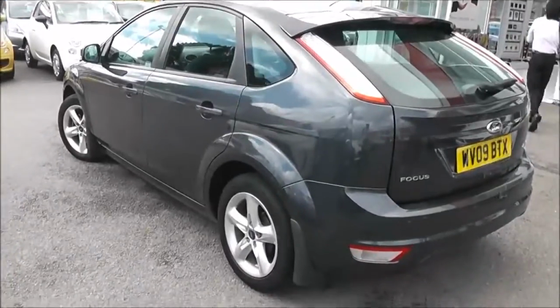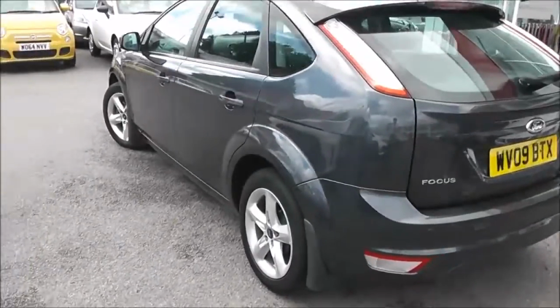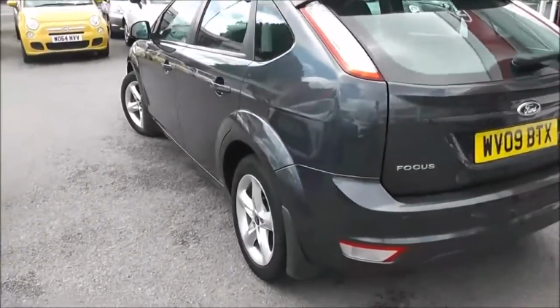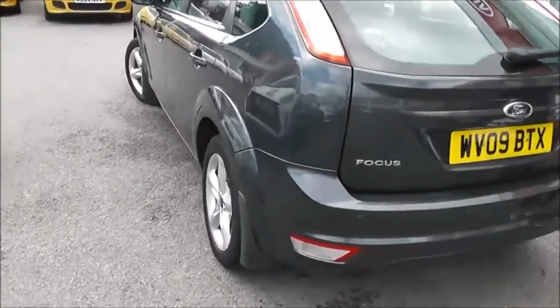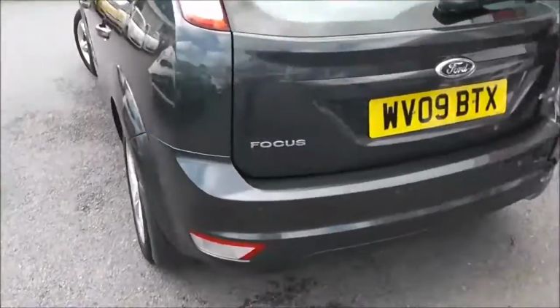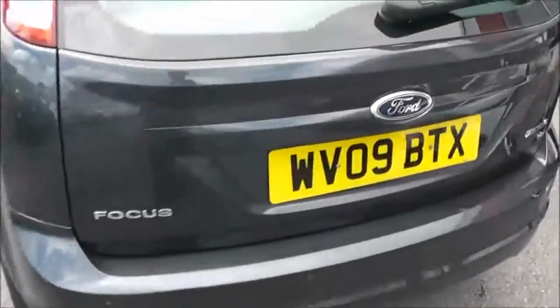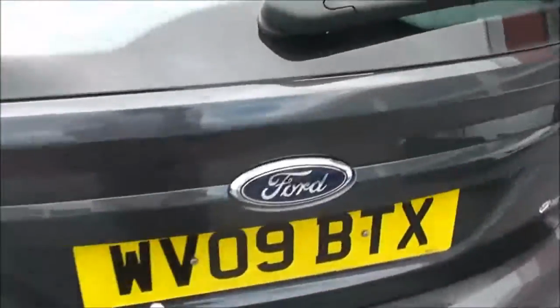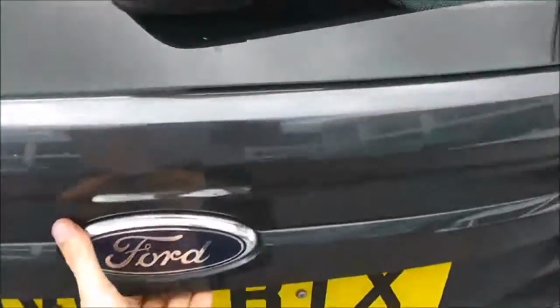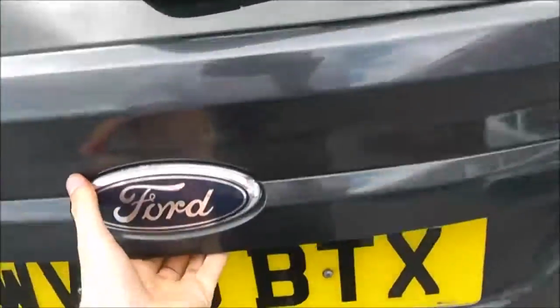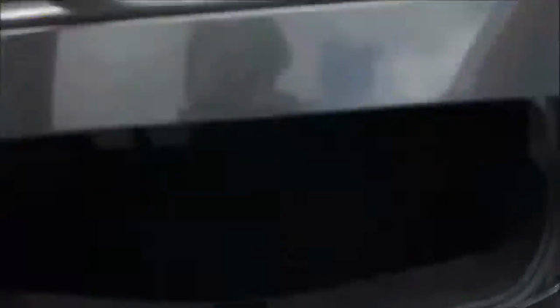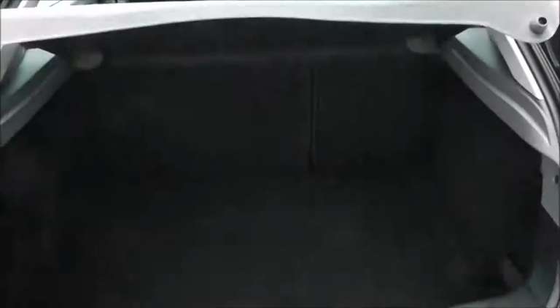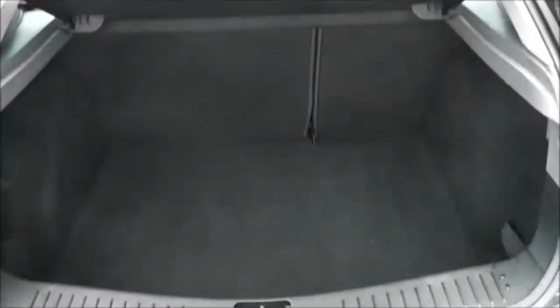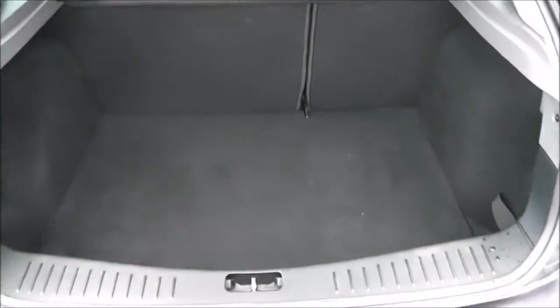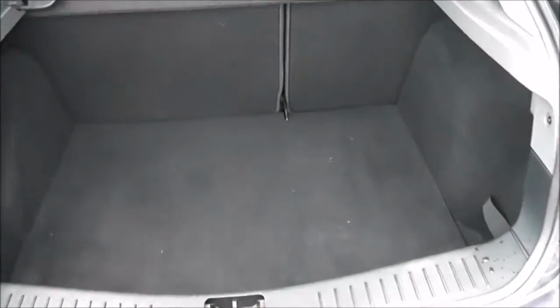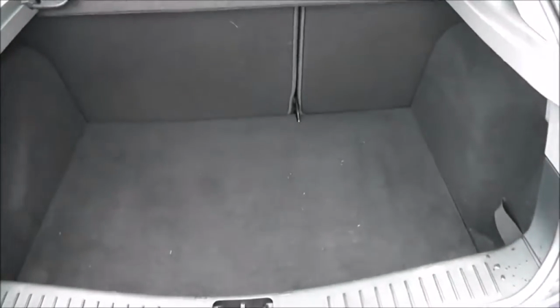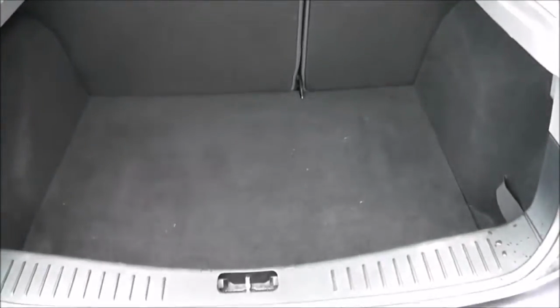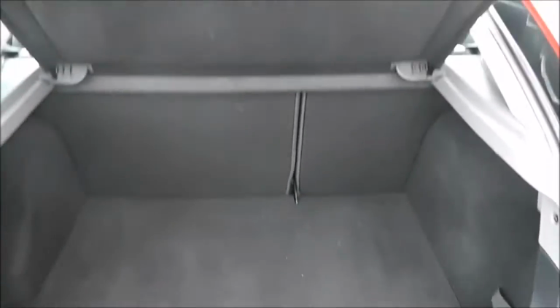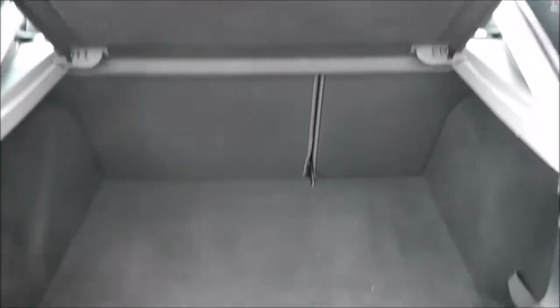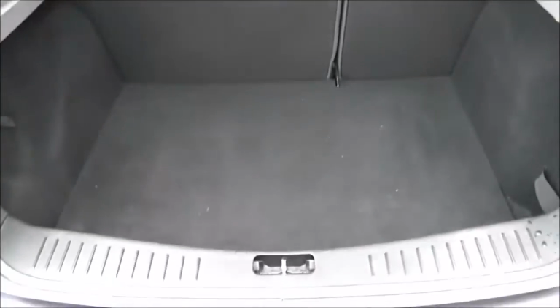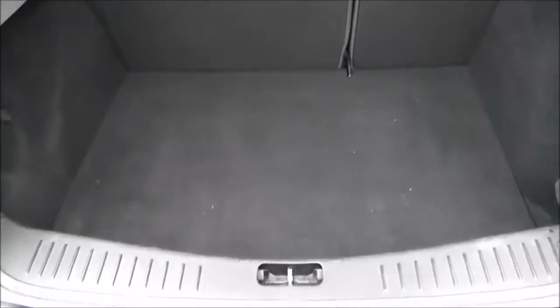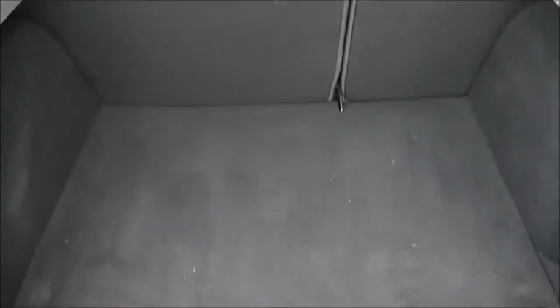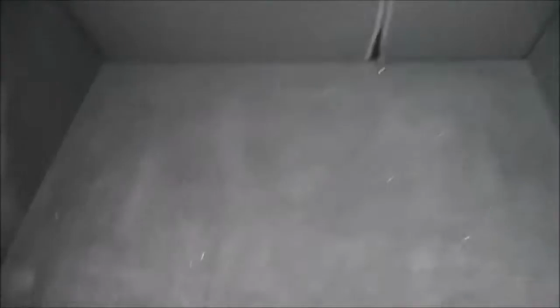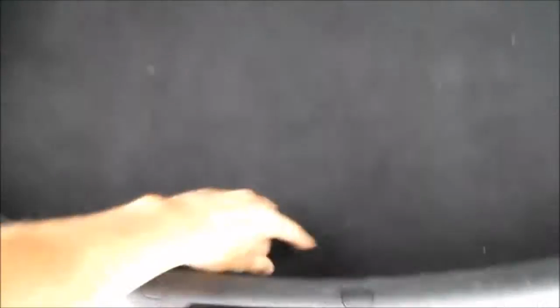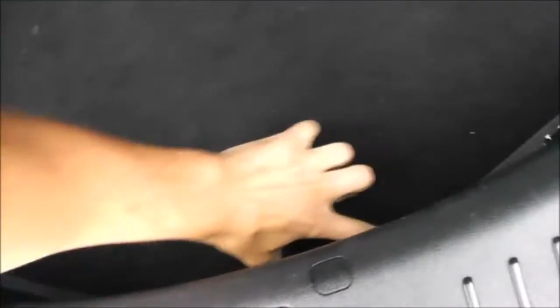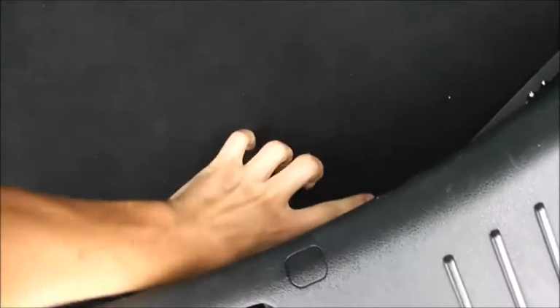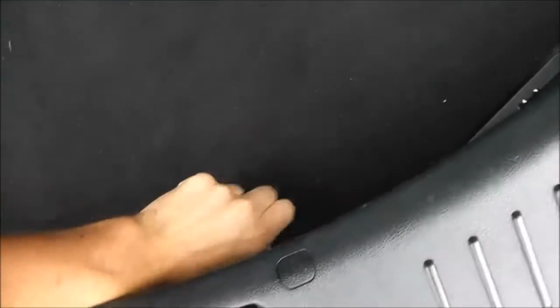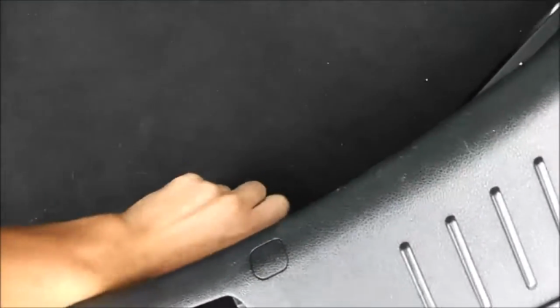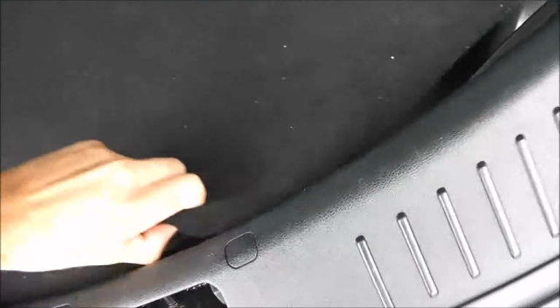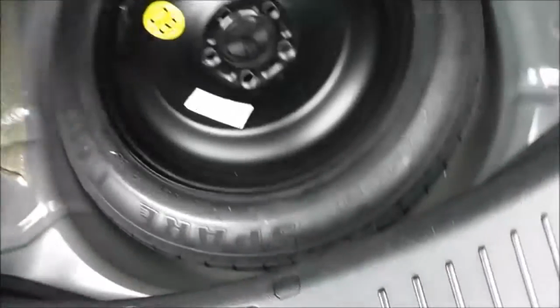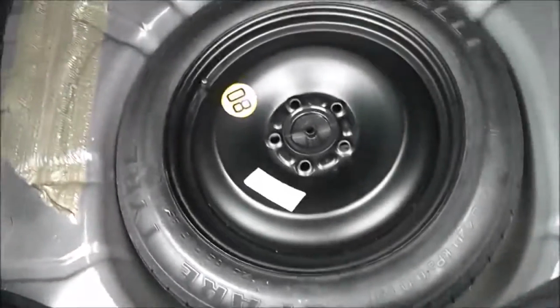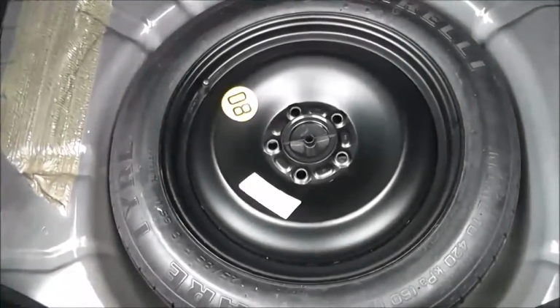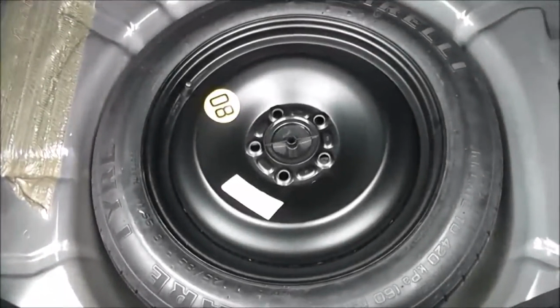We'll just take a look into the boot. It does come with a very large boot space. You have the option of 60-40 split-fold rear seats. Underneath, you do have a space-saving spare wheel.